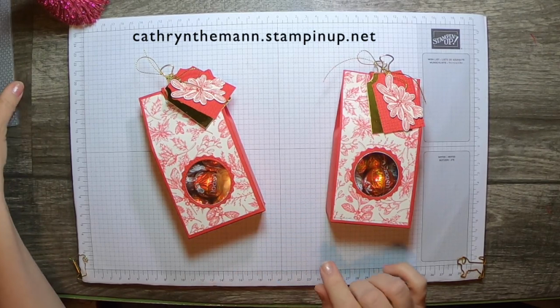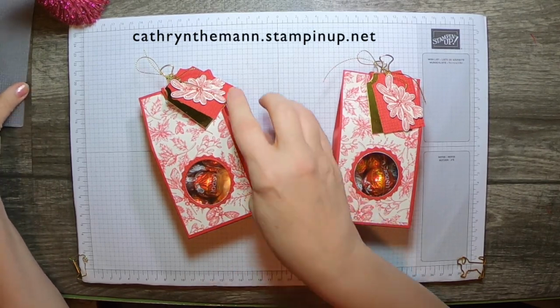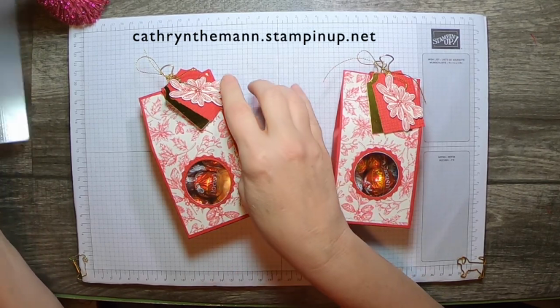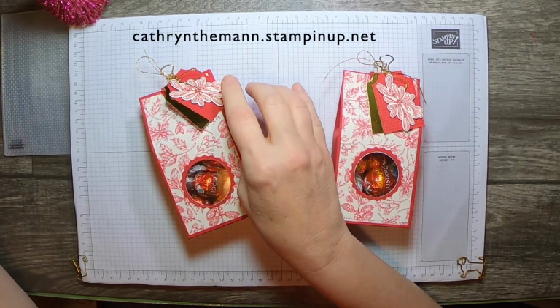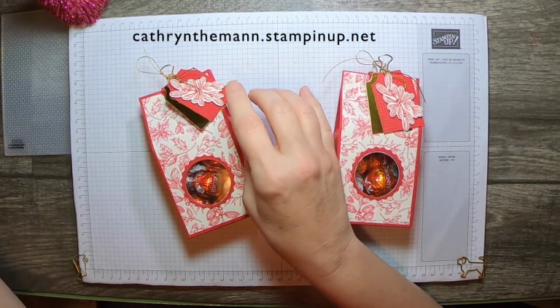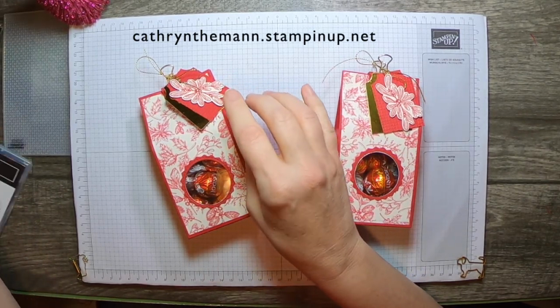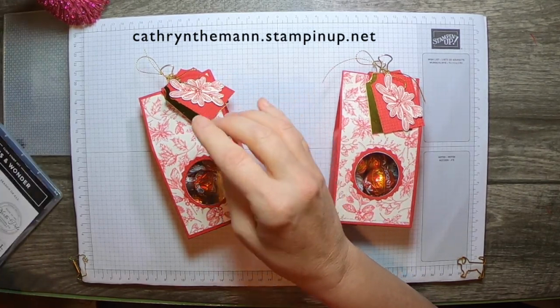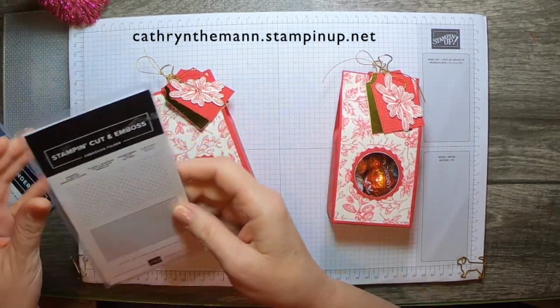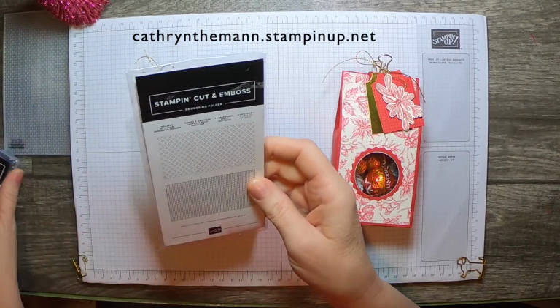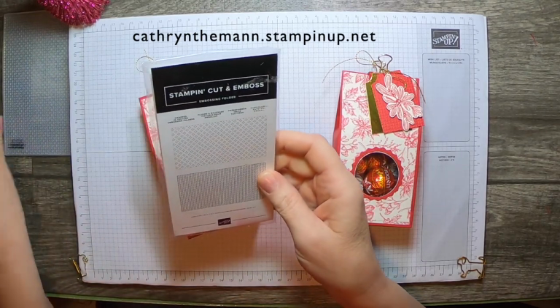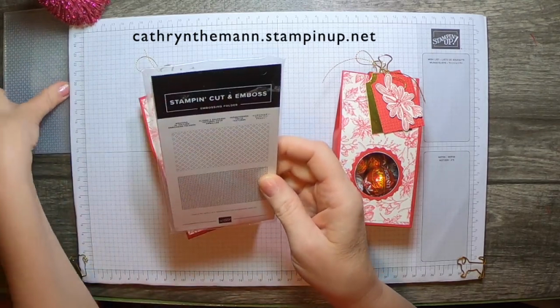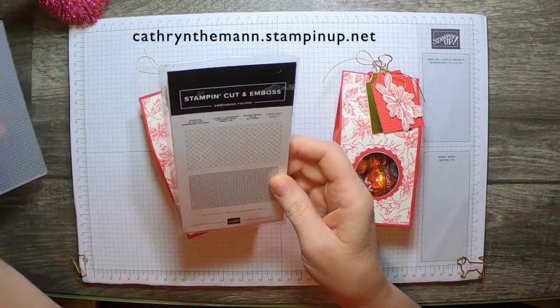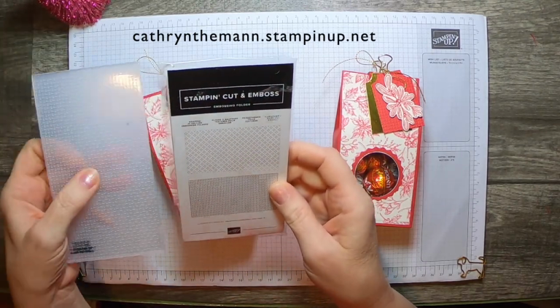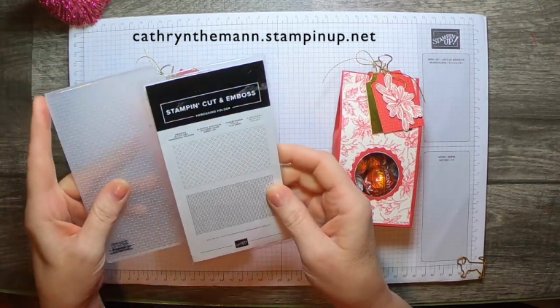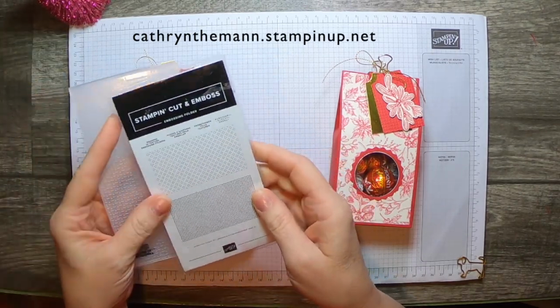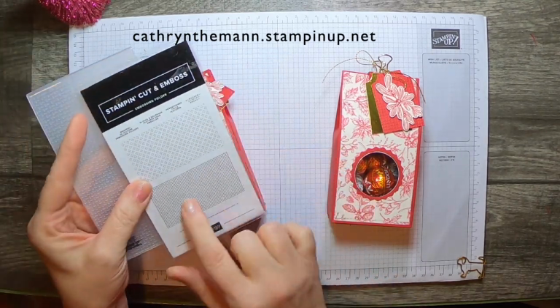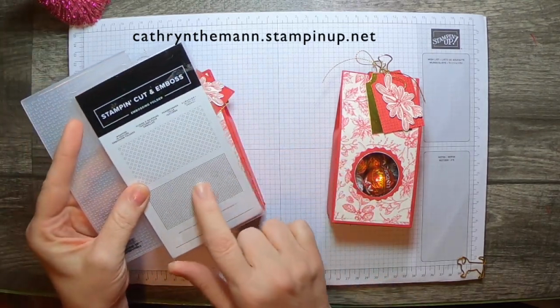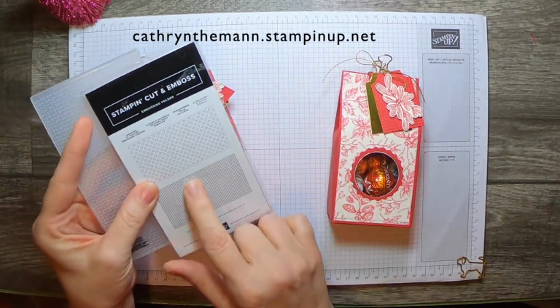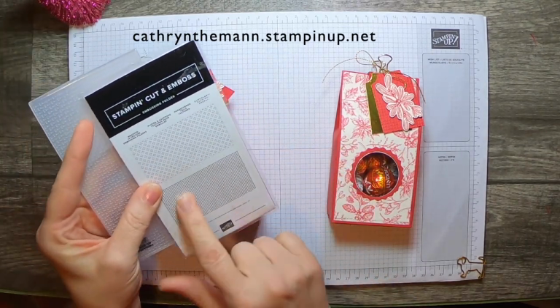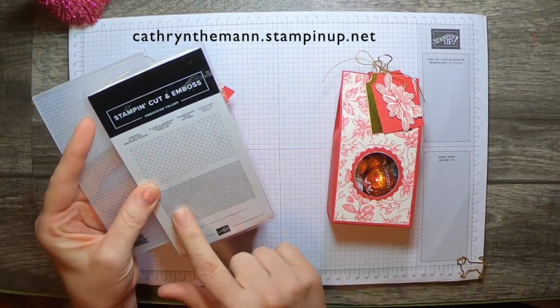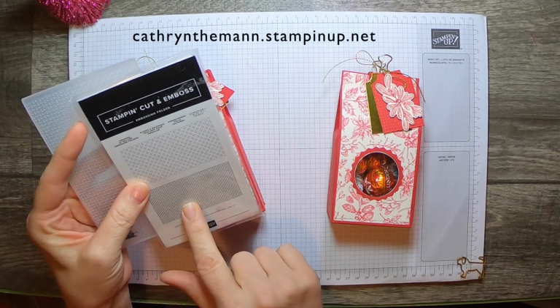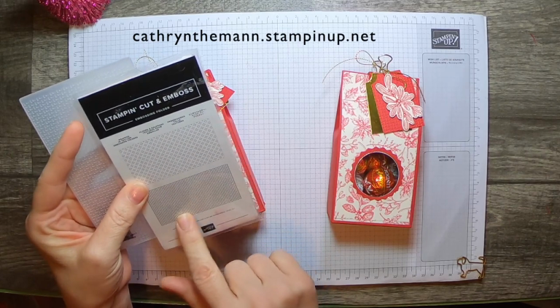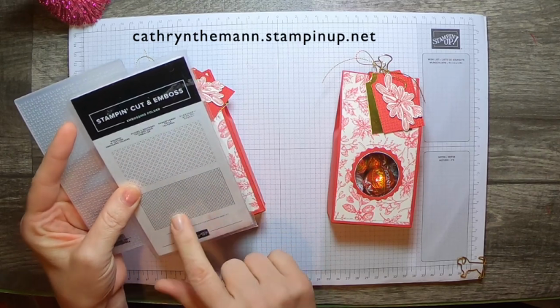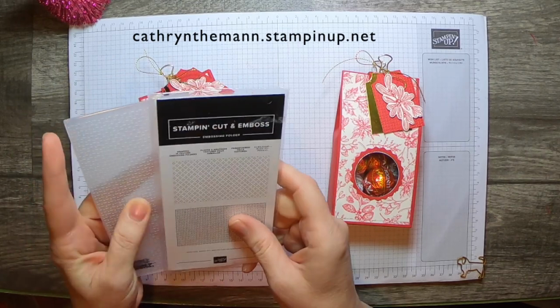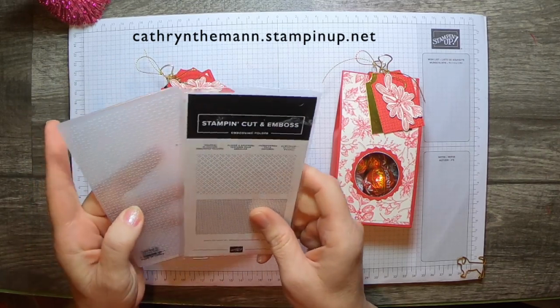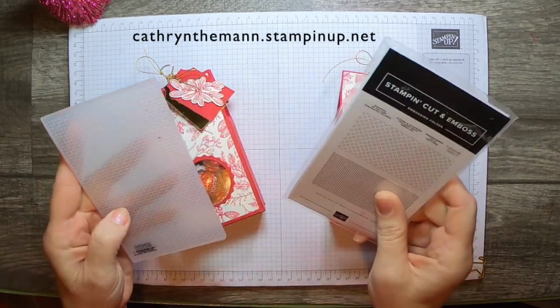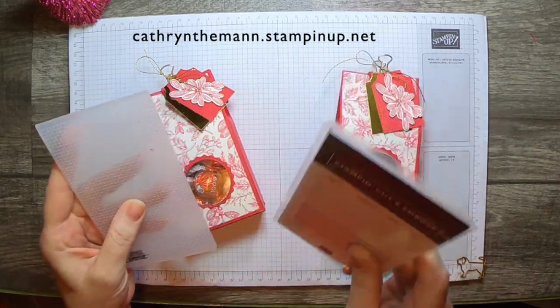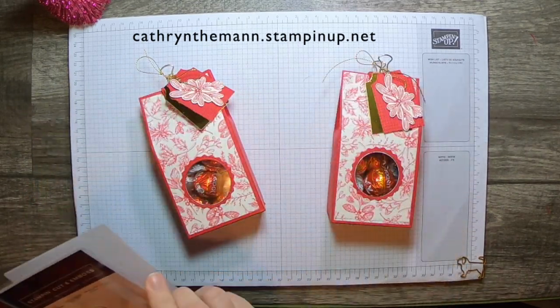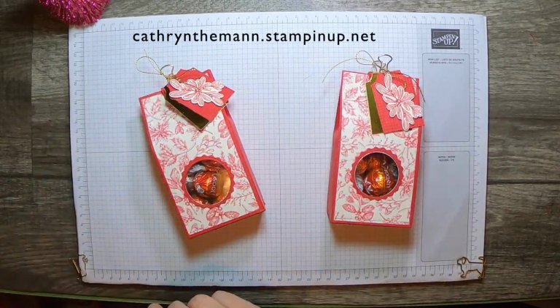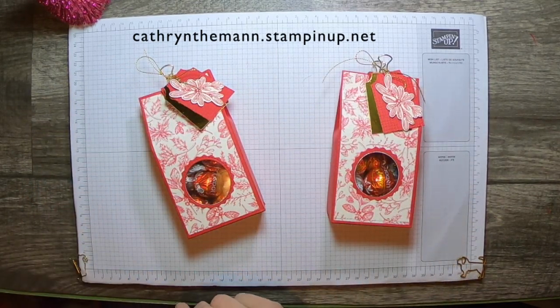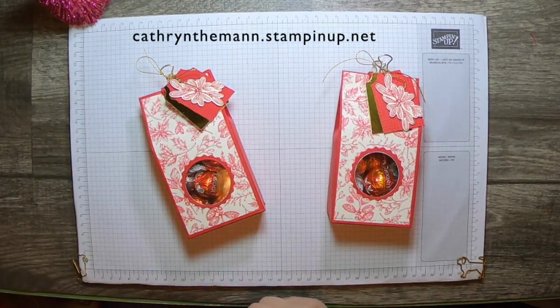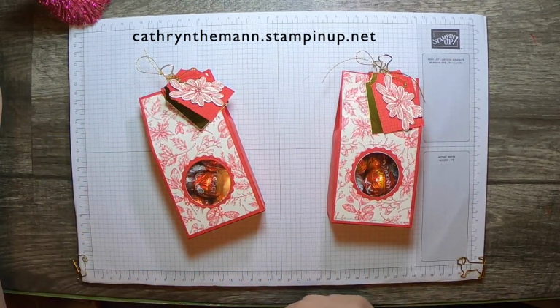And for this little tag I also used the Wrapped in Texture embossing folder — I used the basket weave one.